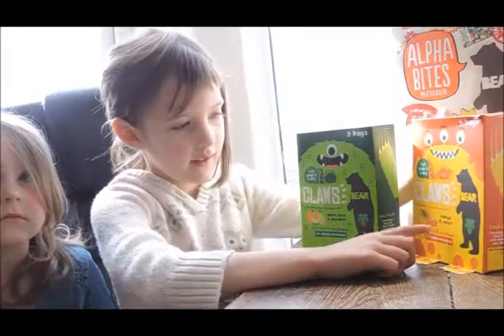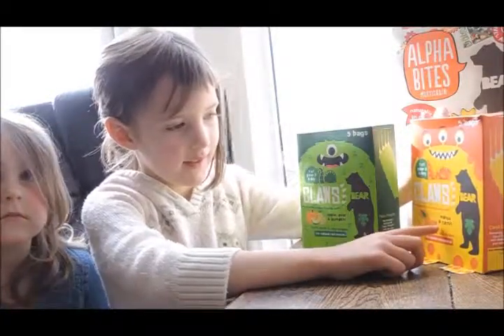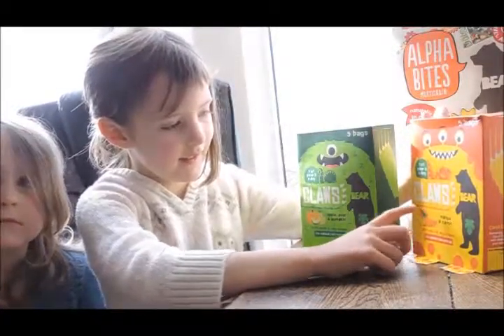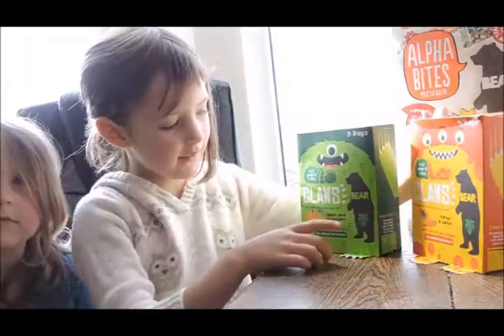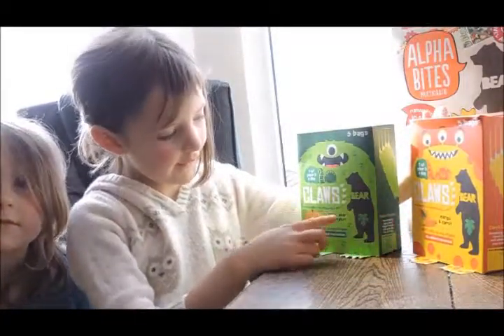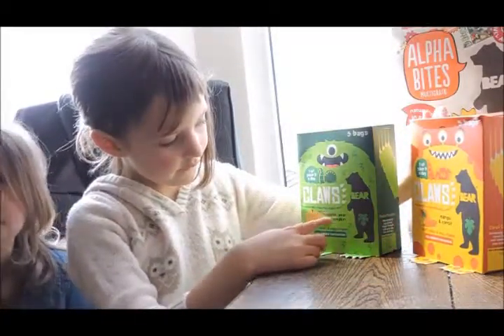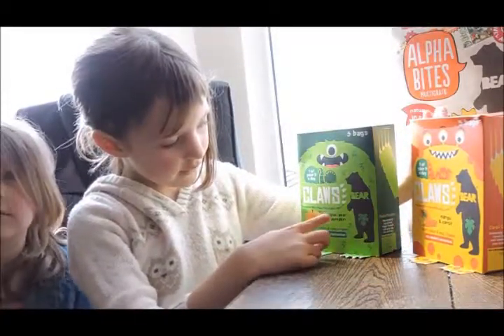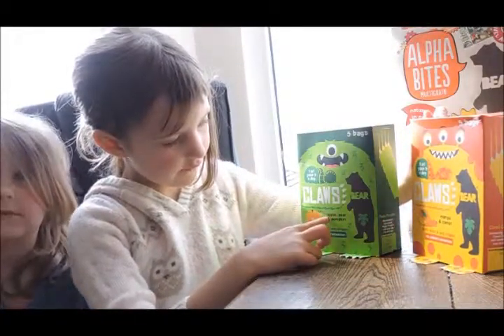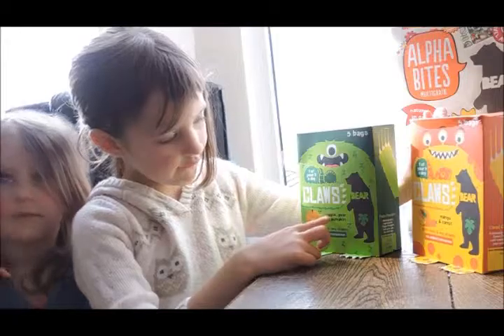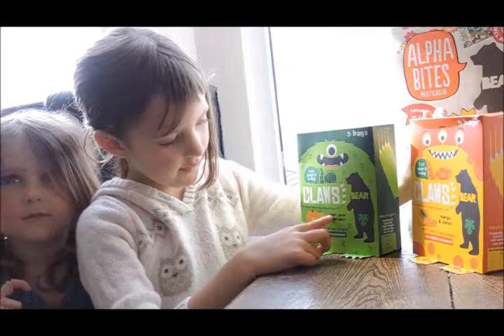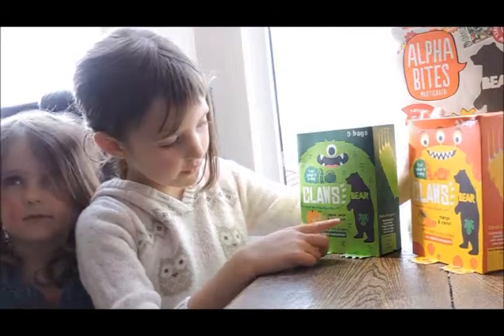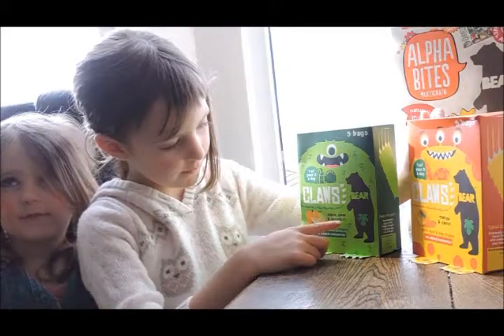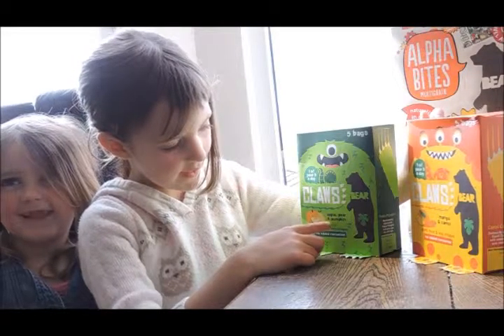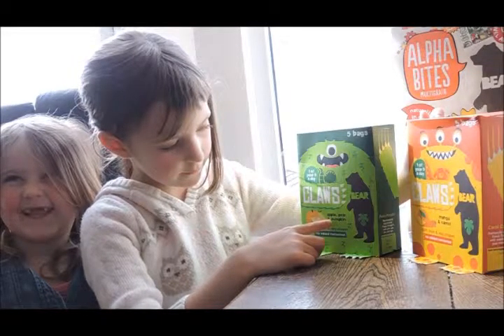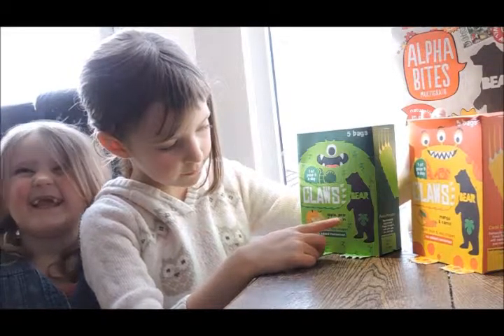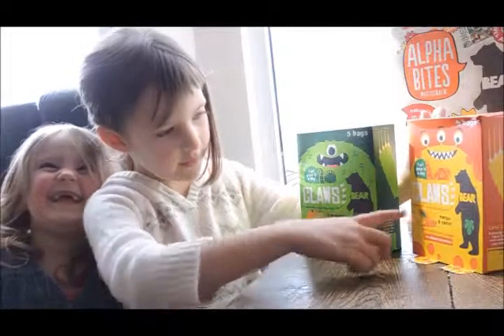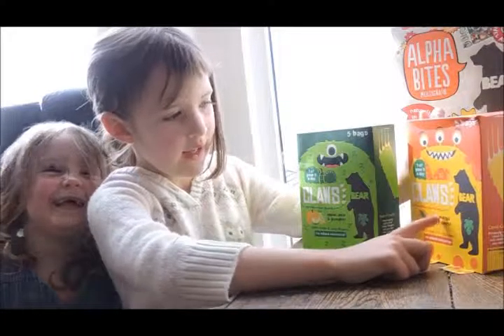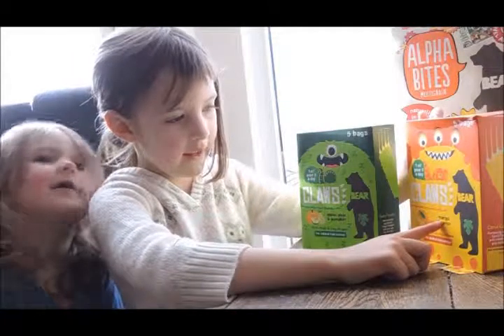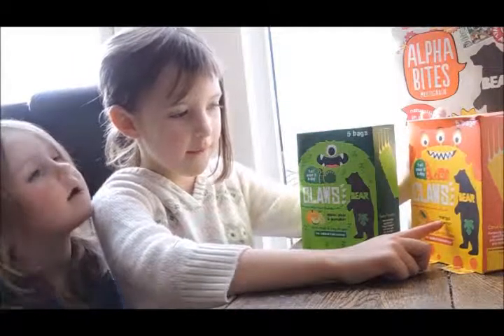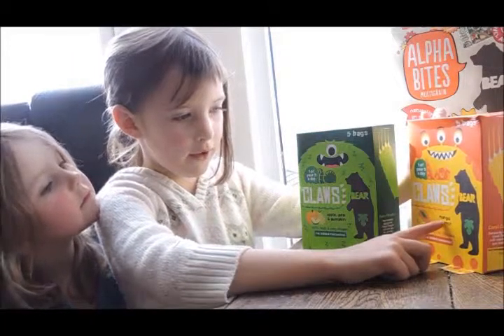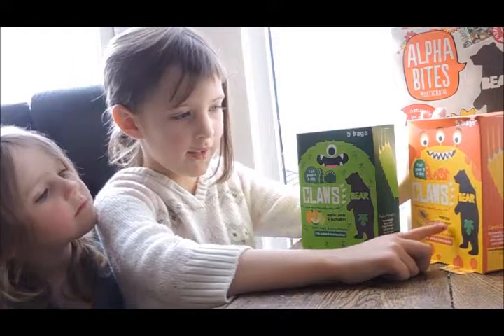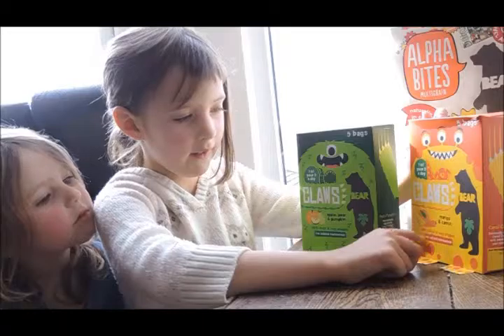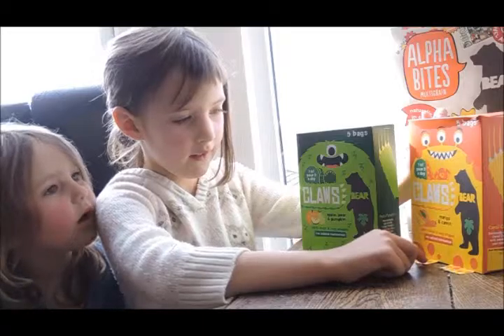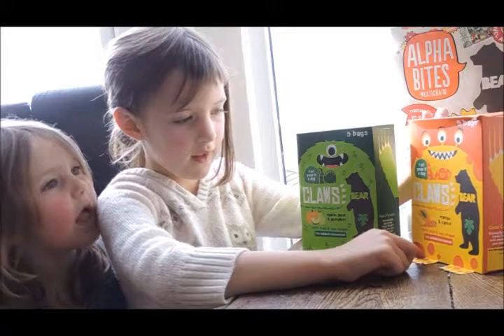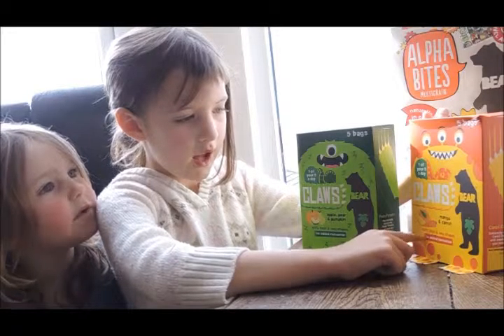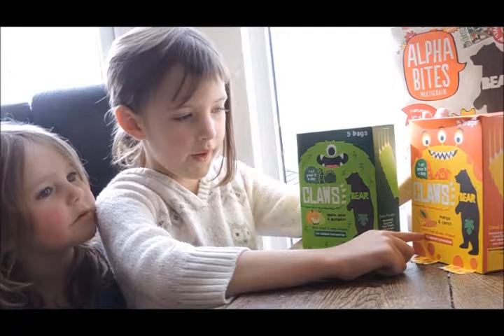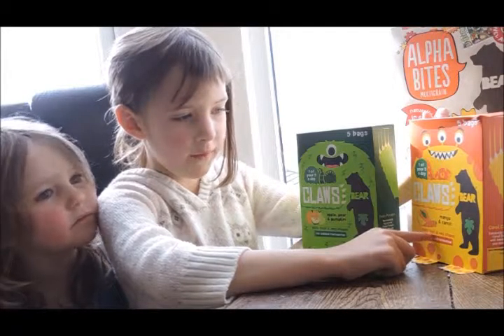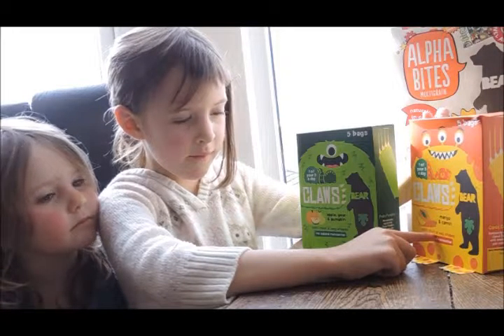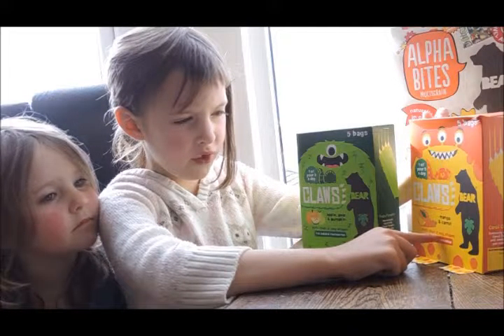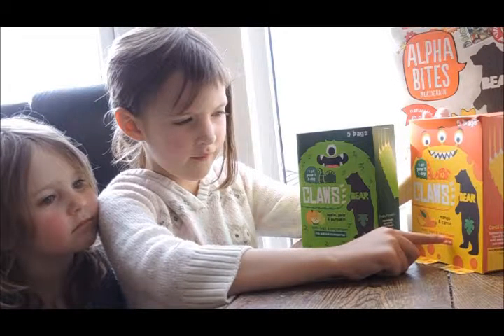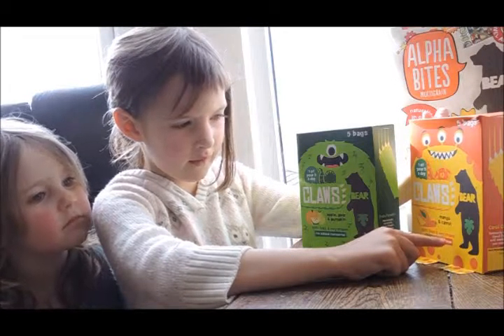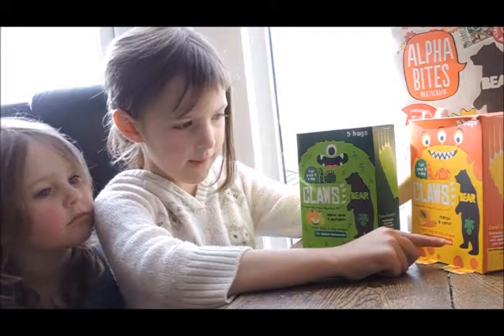It comes in these flavours: apple, pear, pumpkin, mango and carrot. 100% fruit and veg shapes.